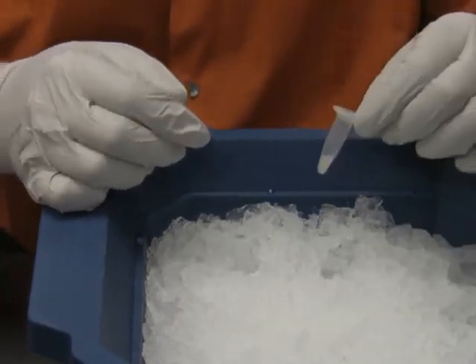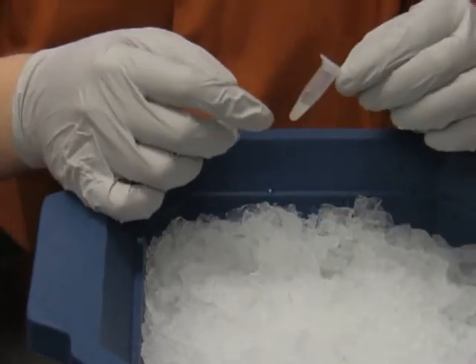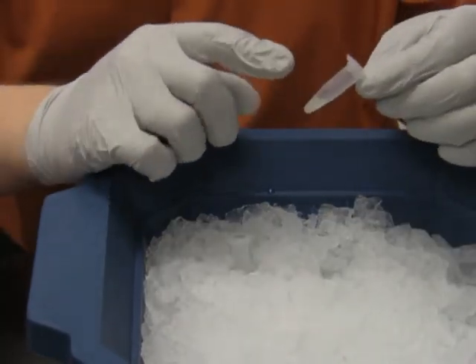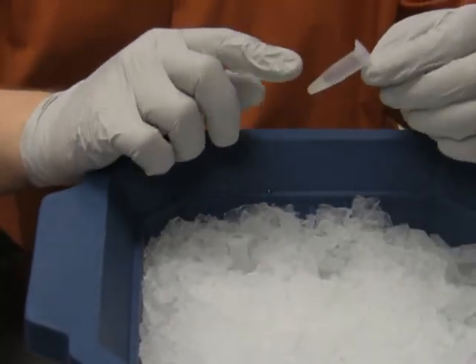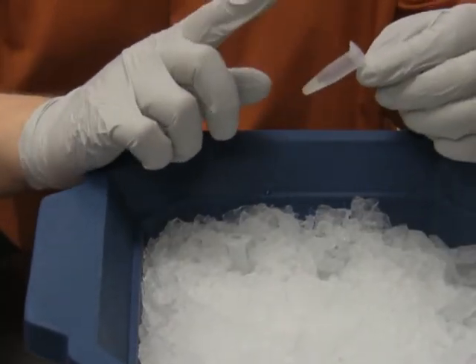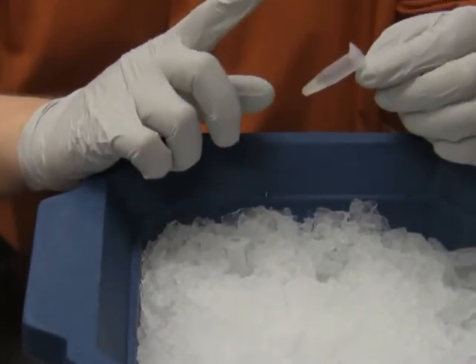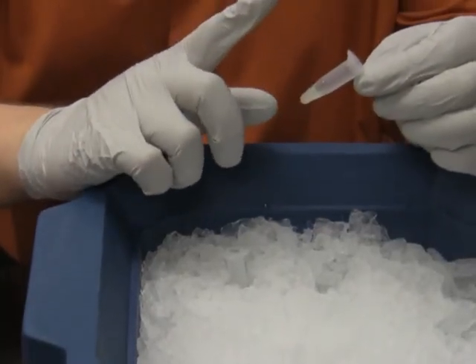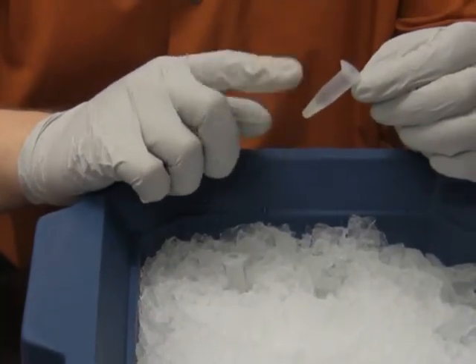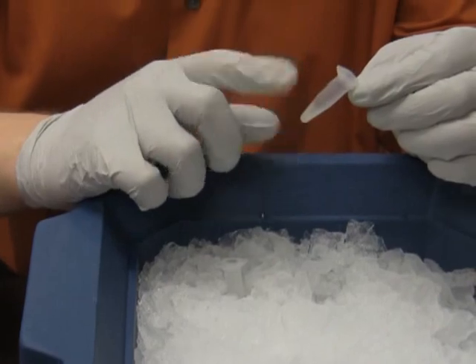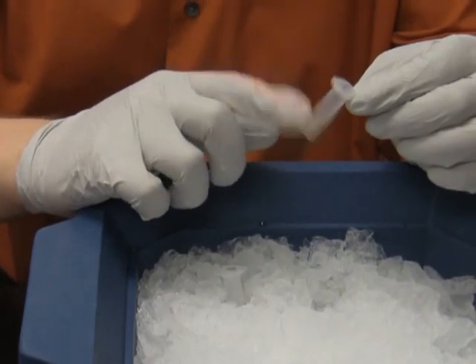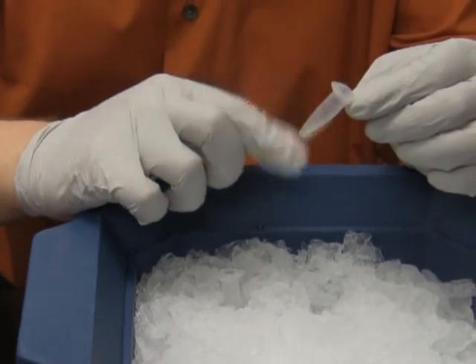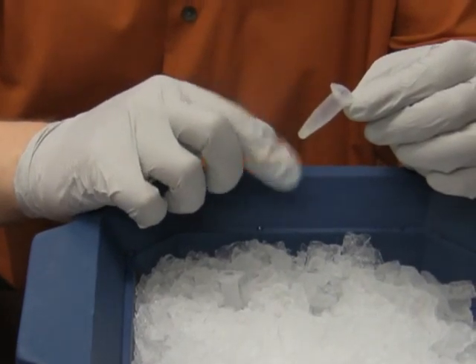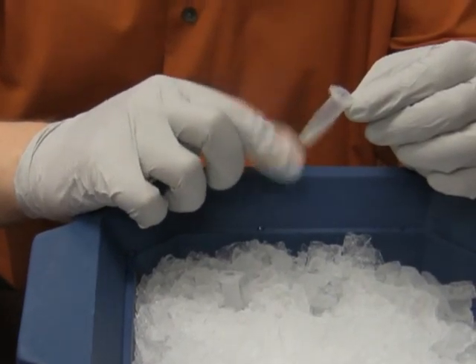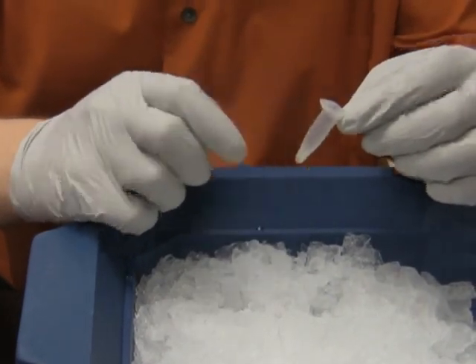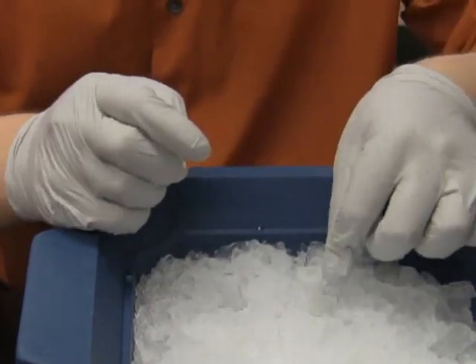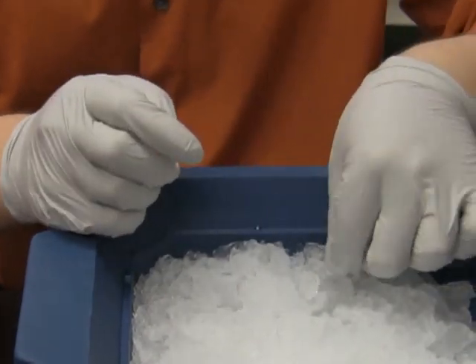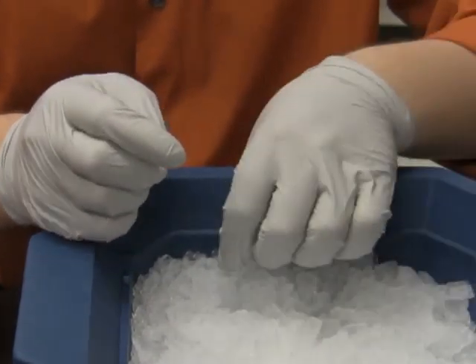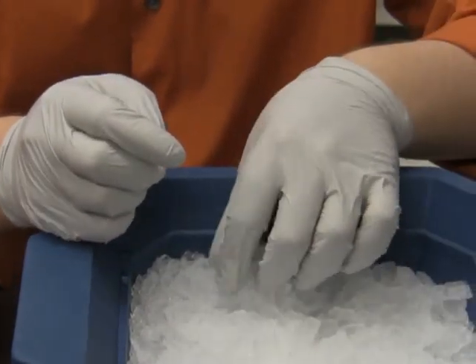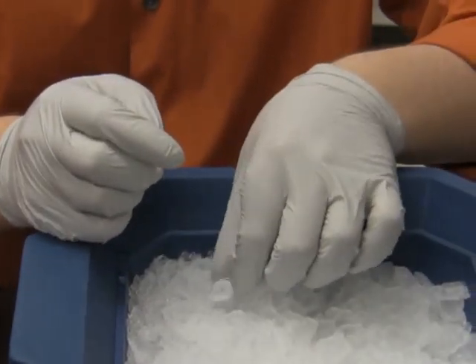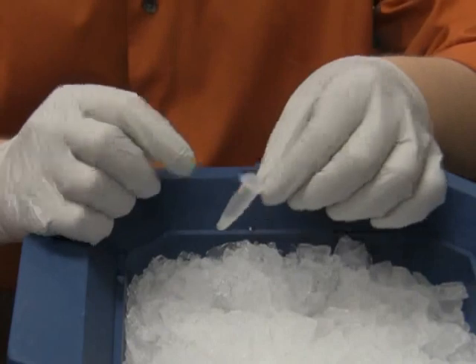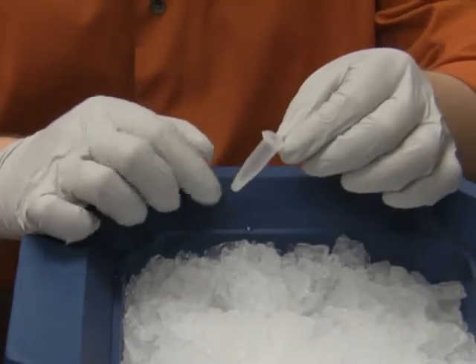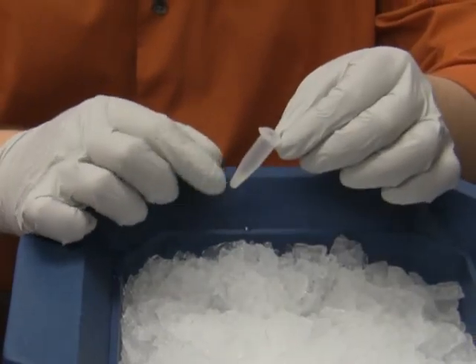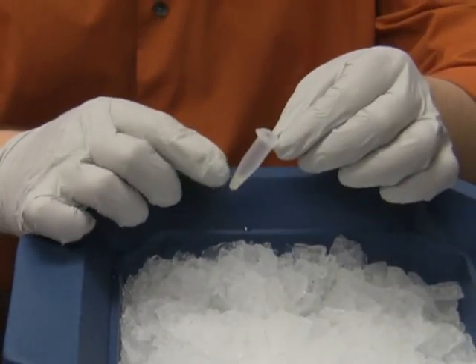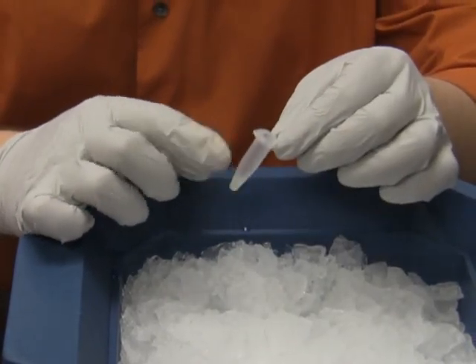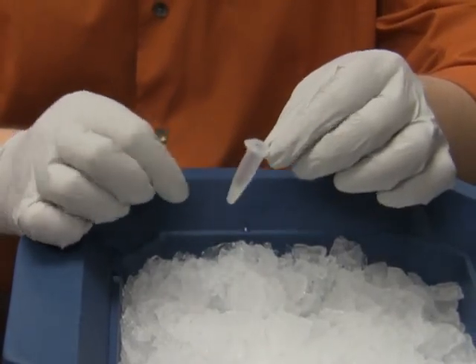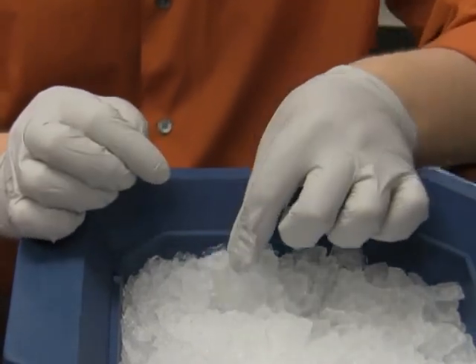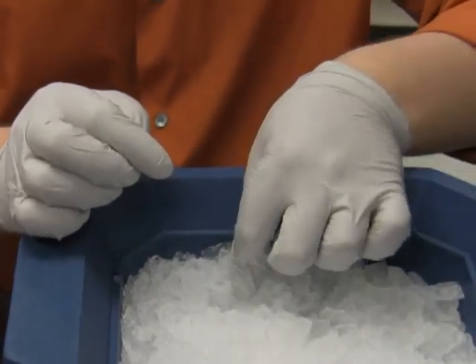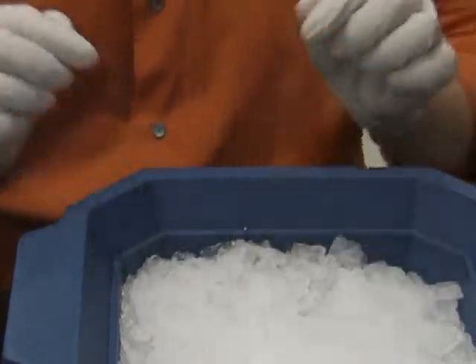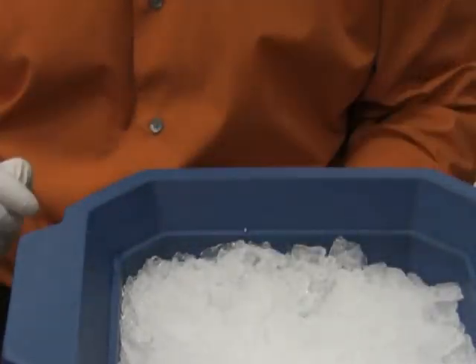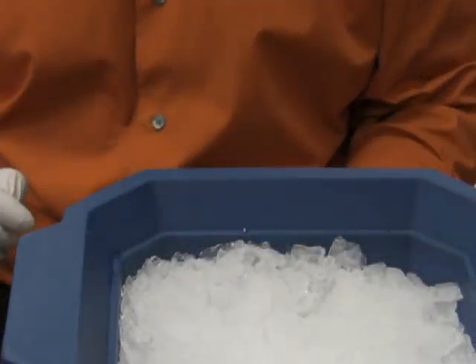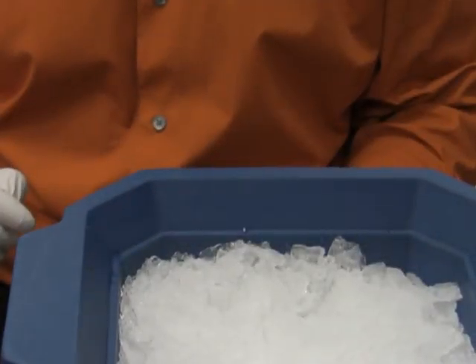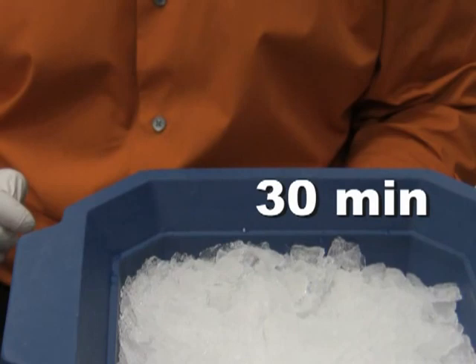I mix the DNA with the cell suspension by gently tapping on the tube. Then I put the cells back on ice and leave them there for another 30 minutes.